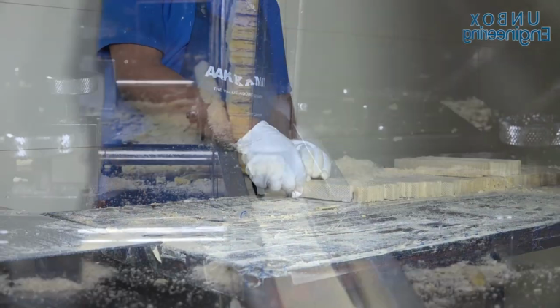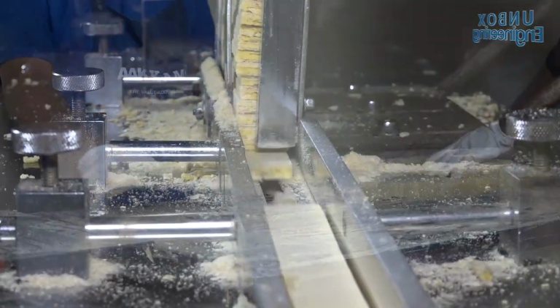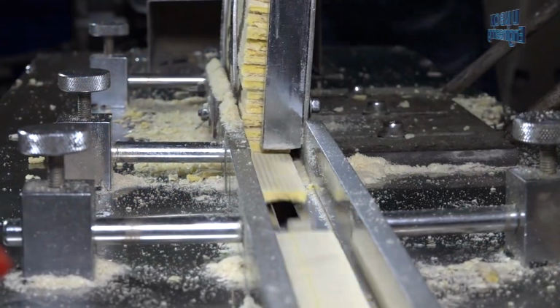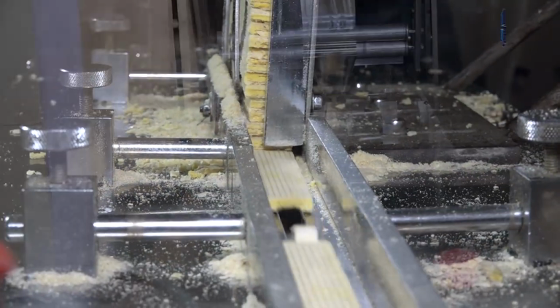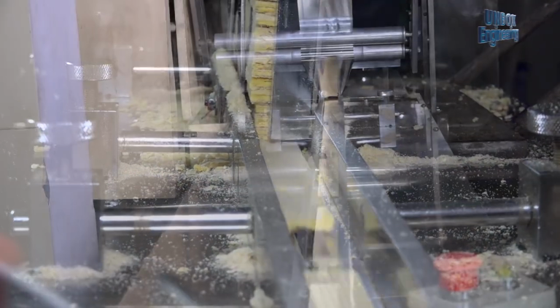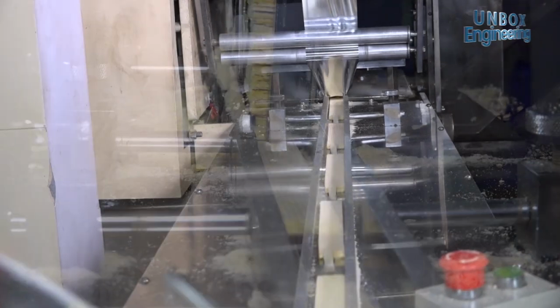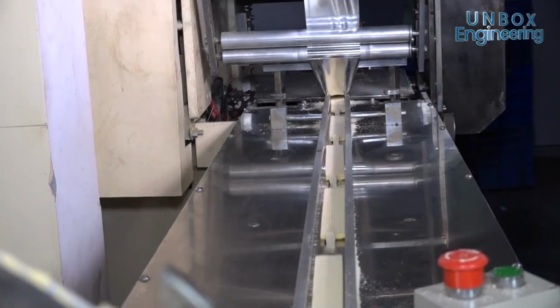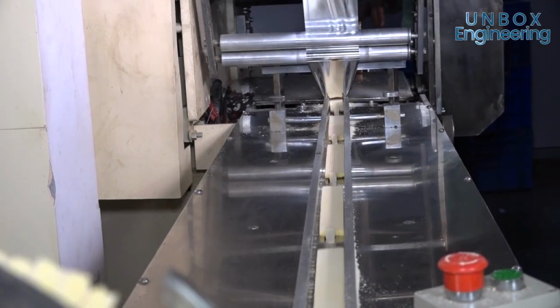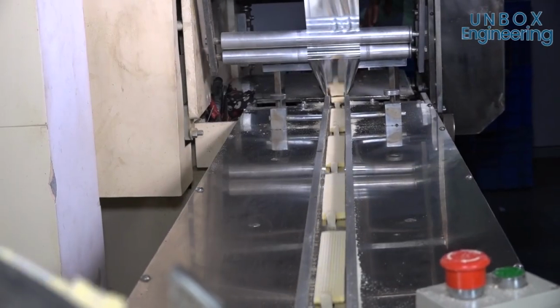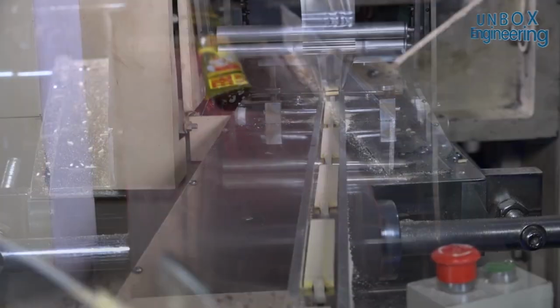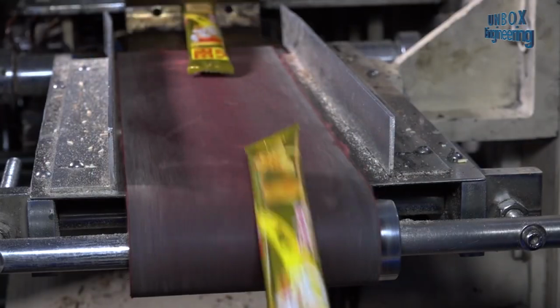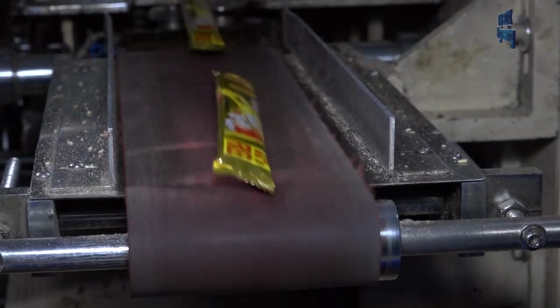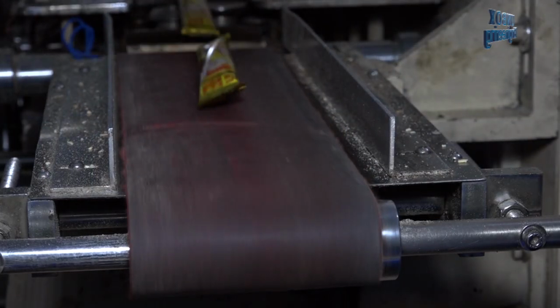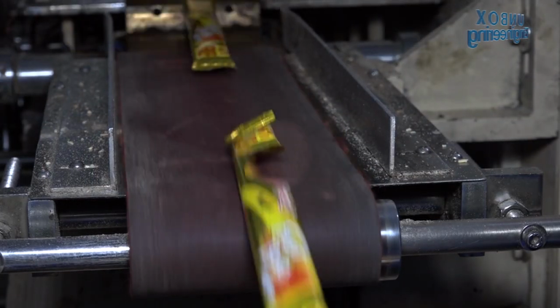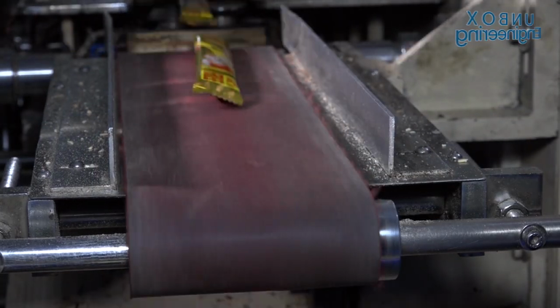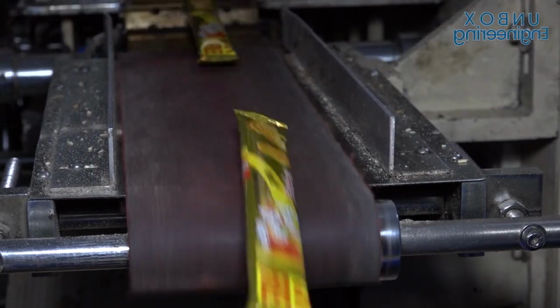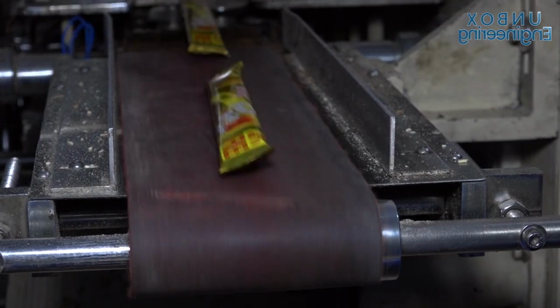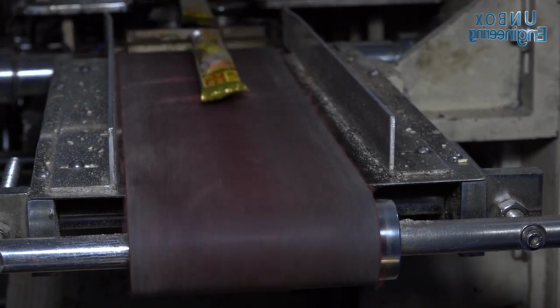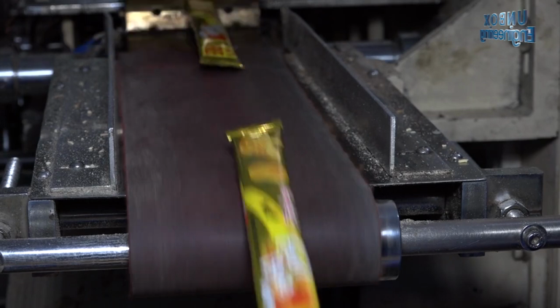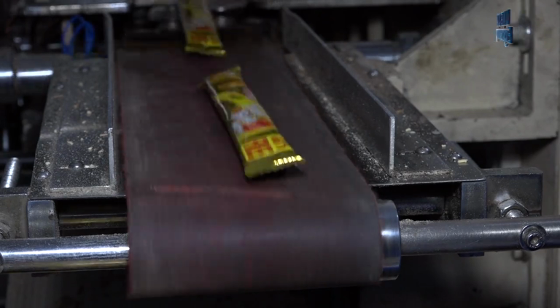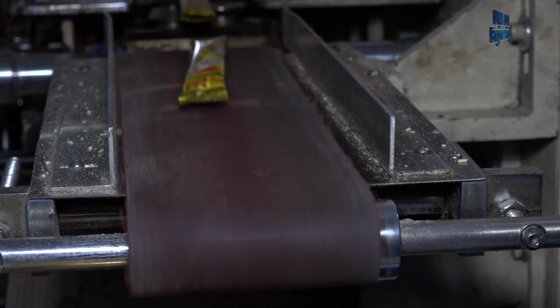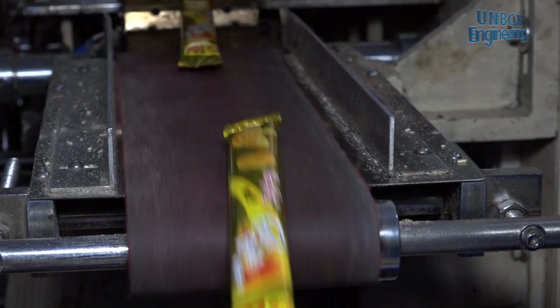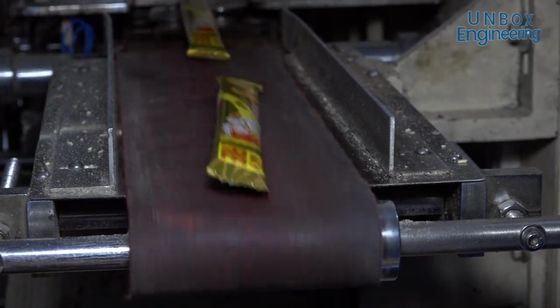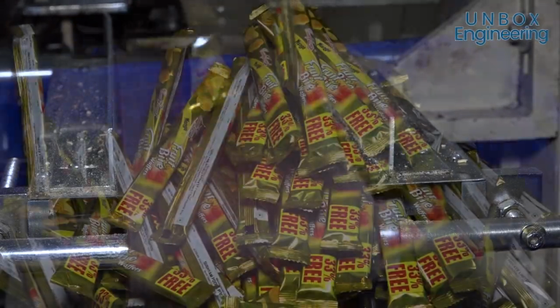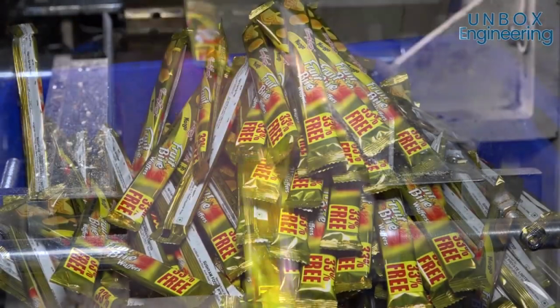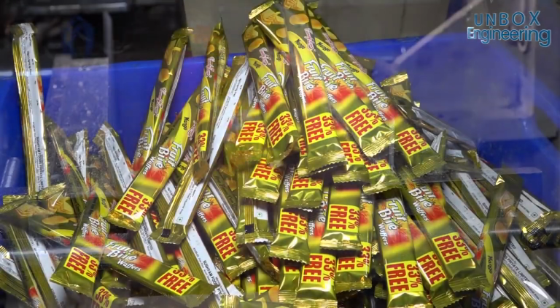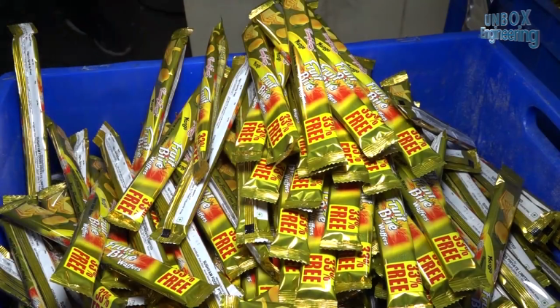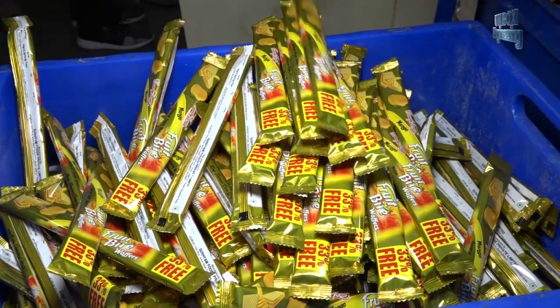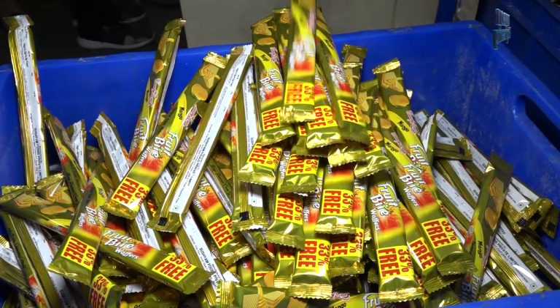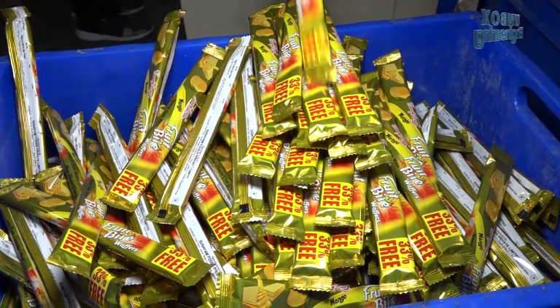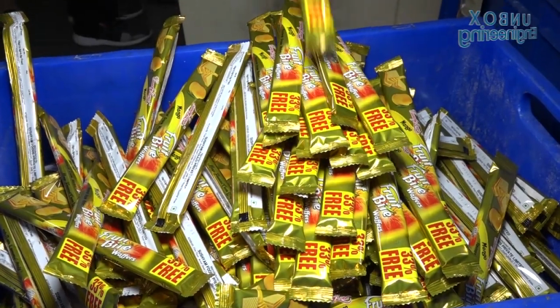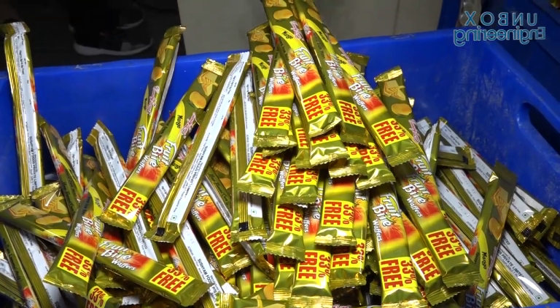After cutting, the wafers are packed in an attractive protective pouch. Finally, our favourite crunchy wafers are ready to purchase.